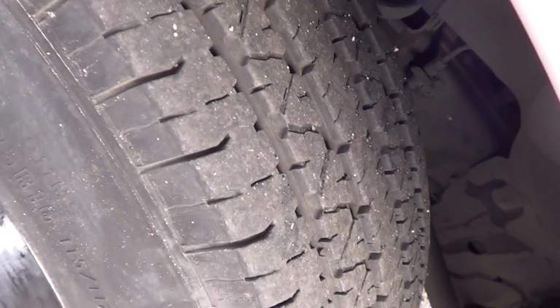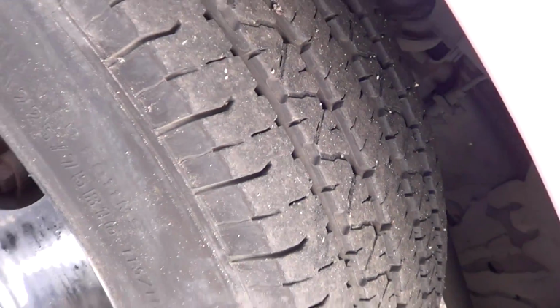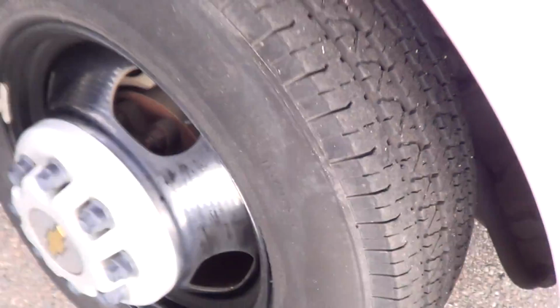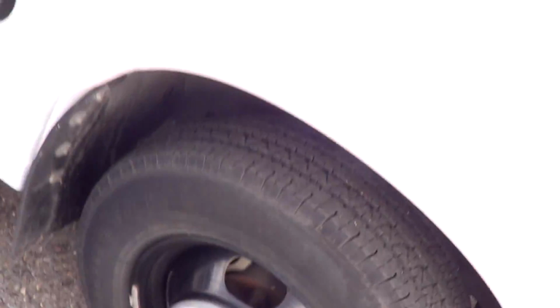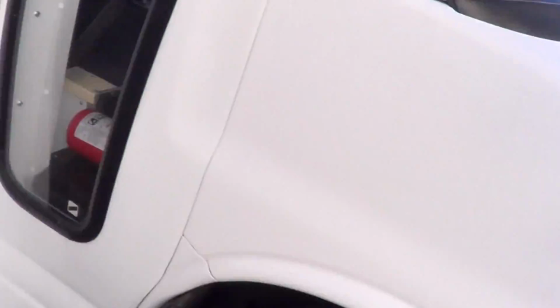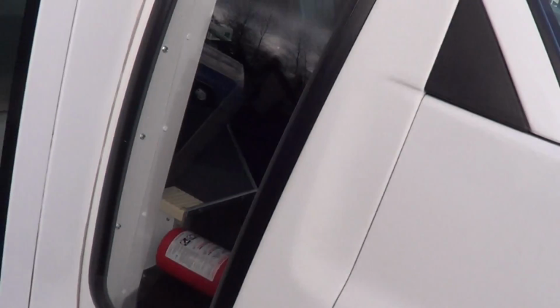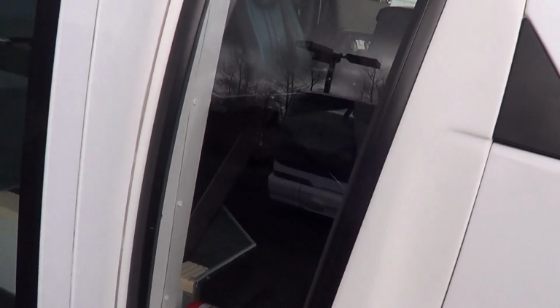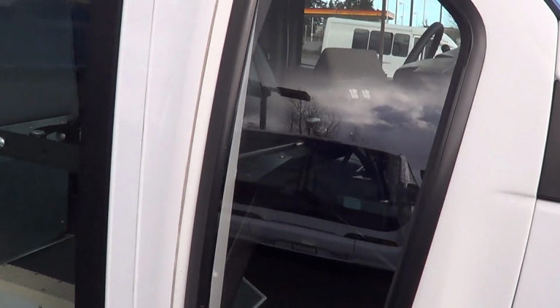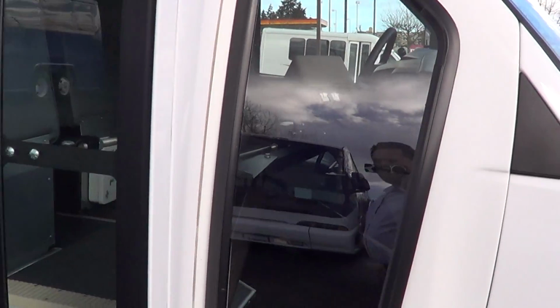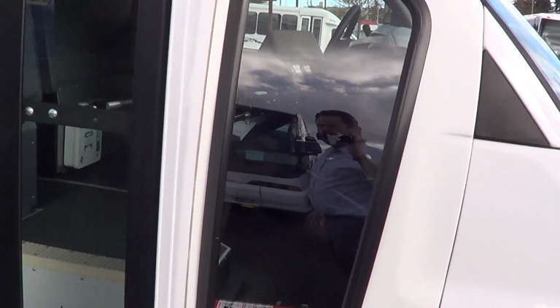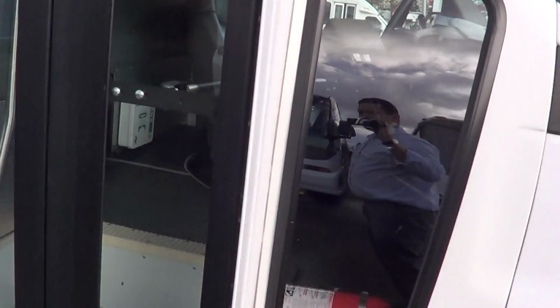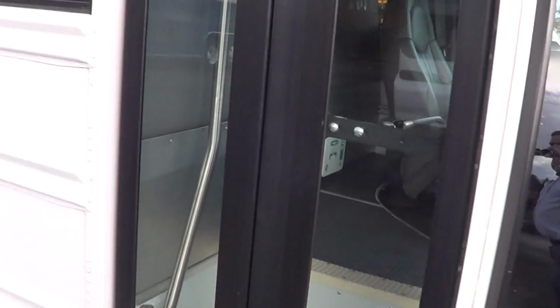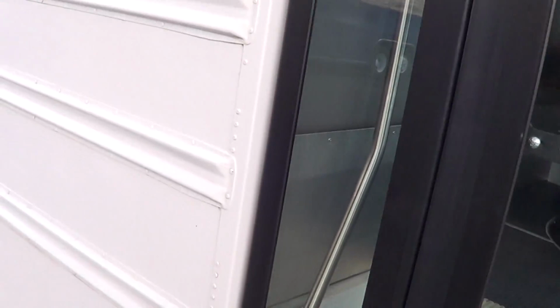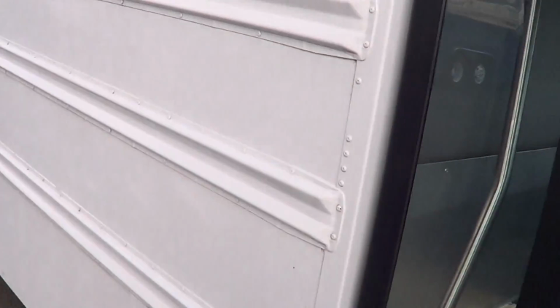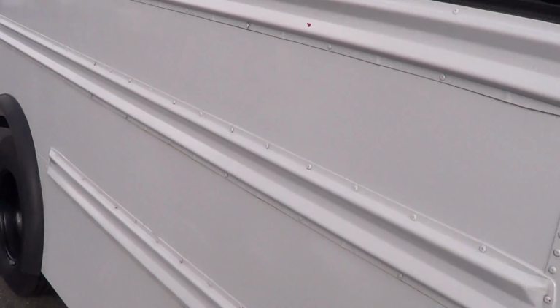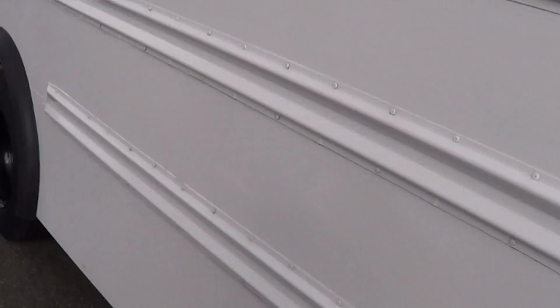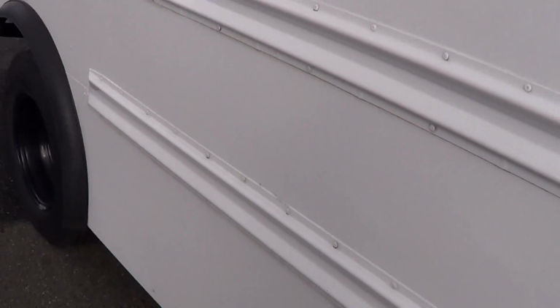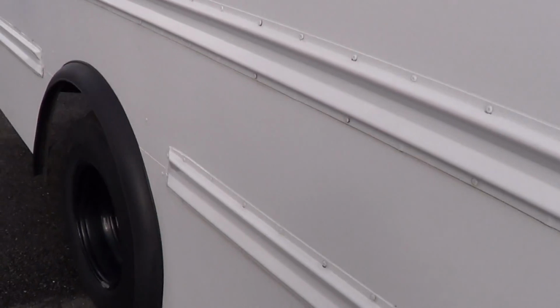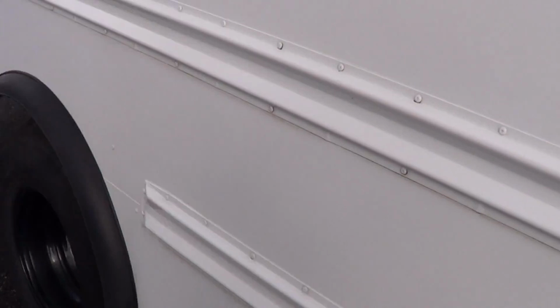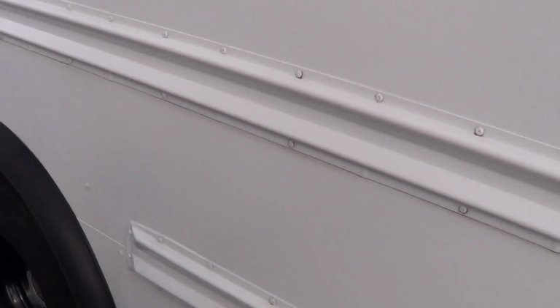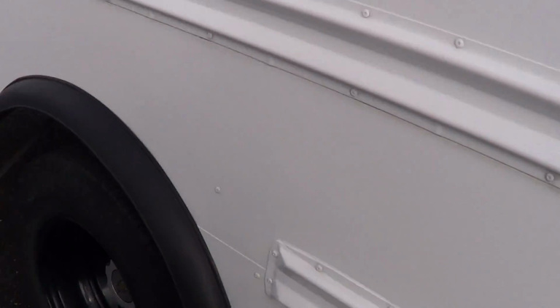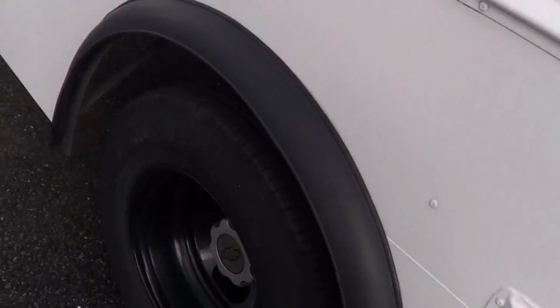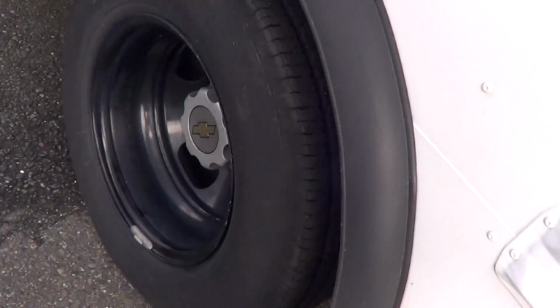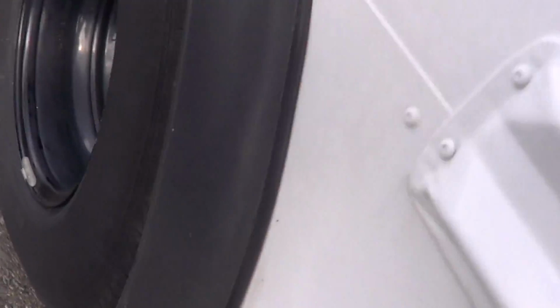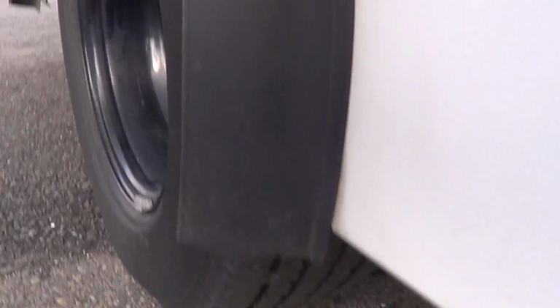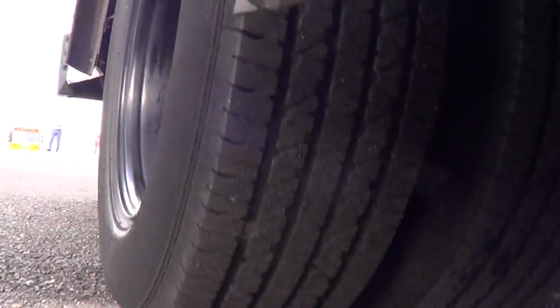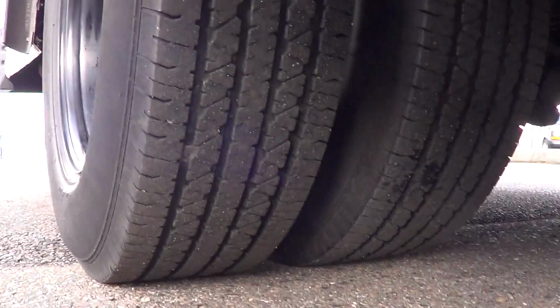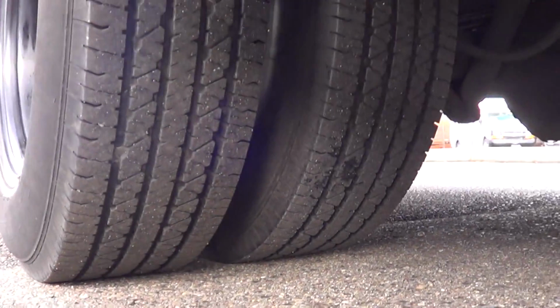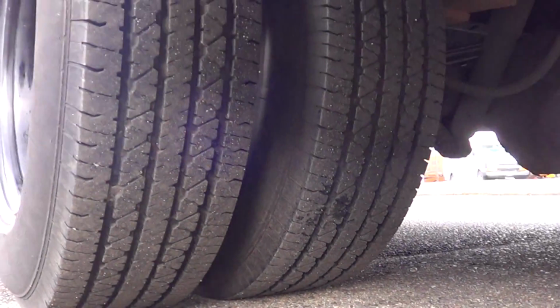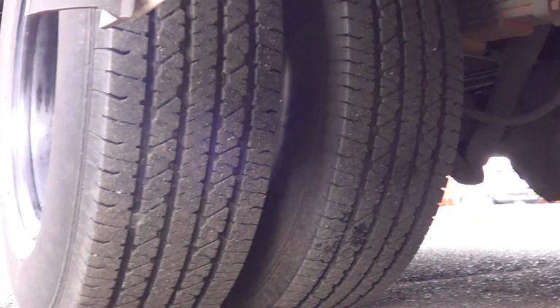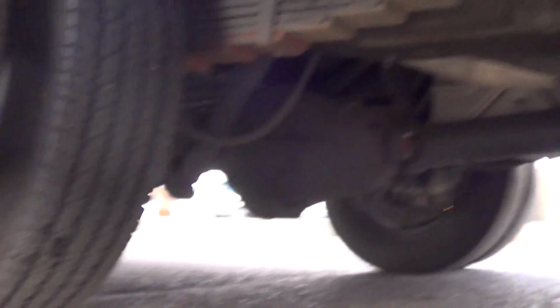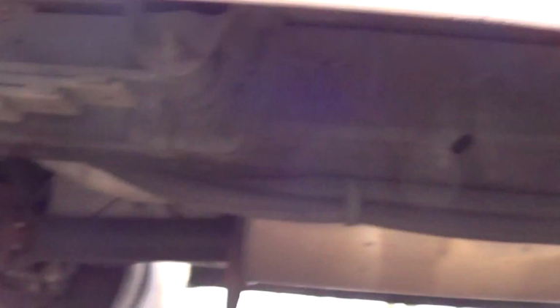The body and paint I've gotta say is looking really good on this bus. Check out the tire tread here — good tire tread there as well.